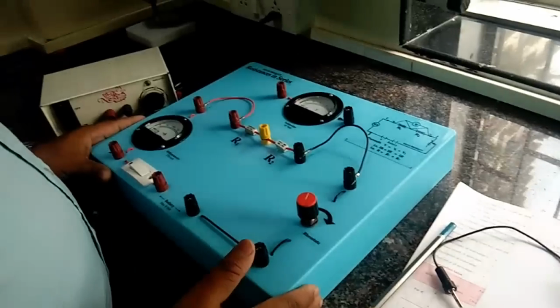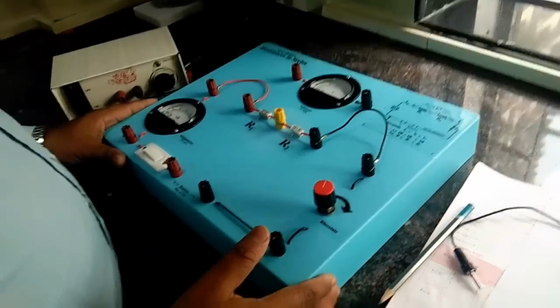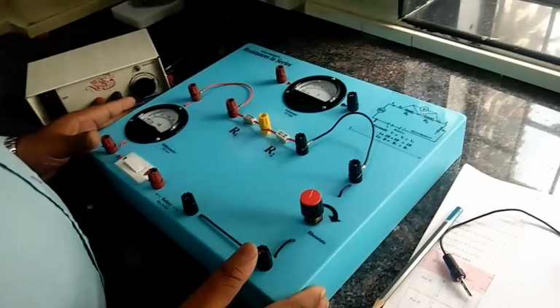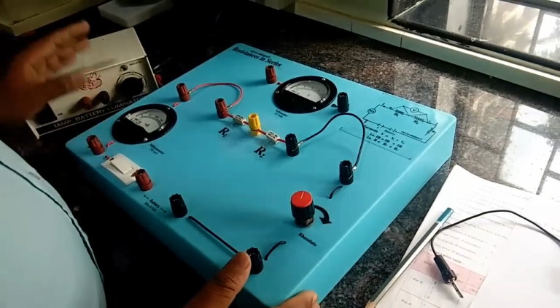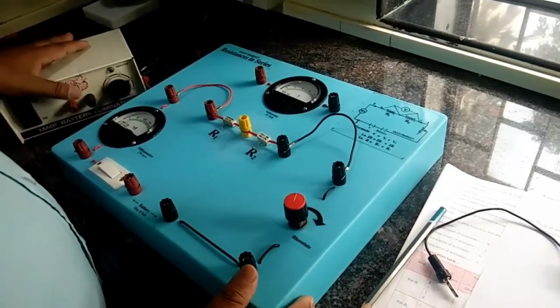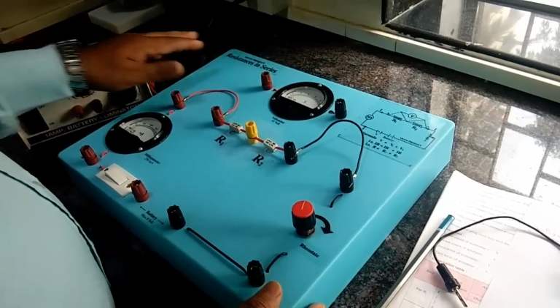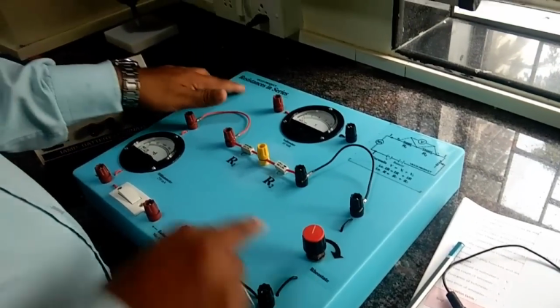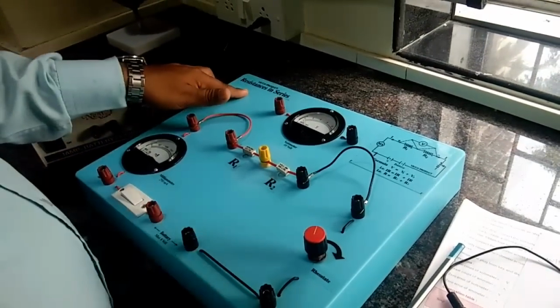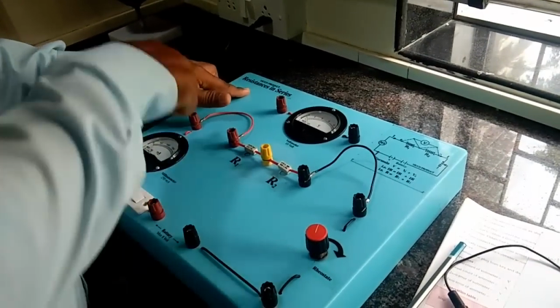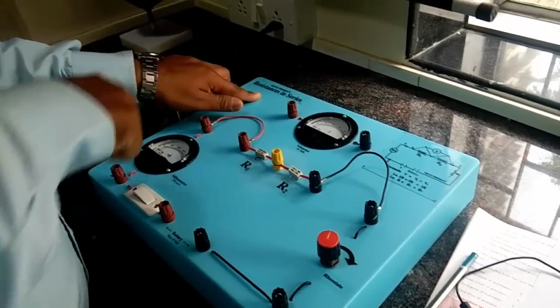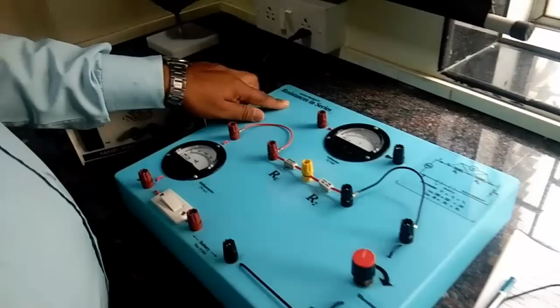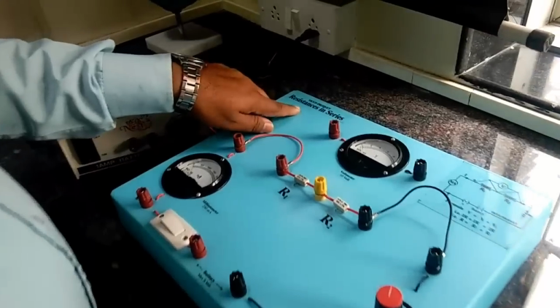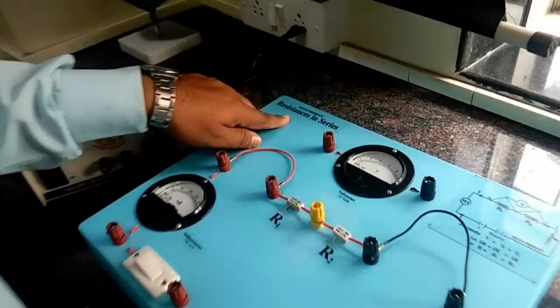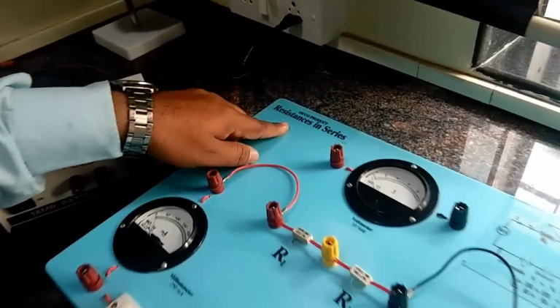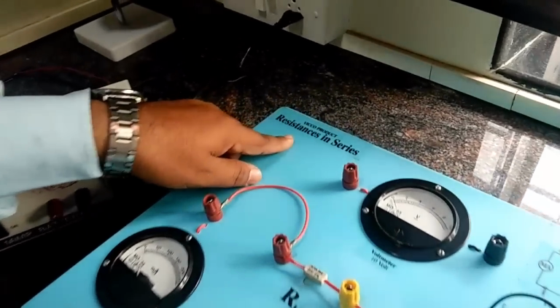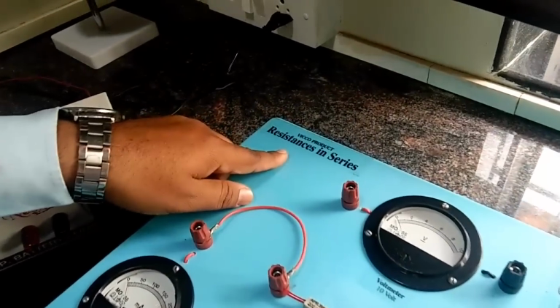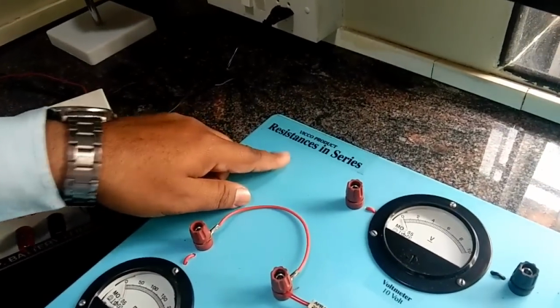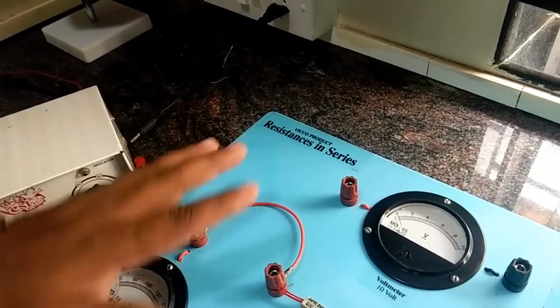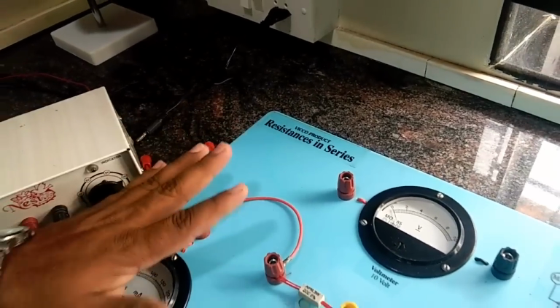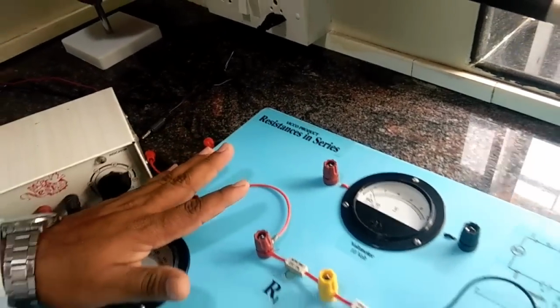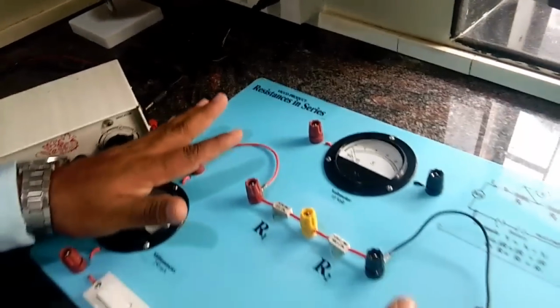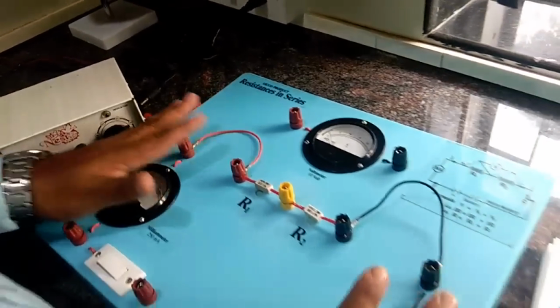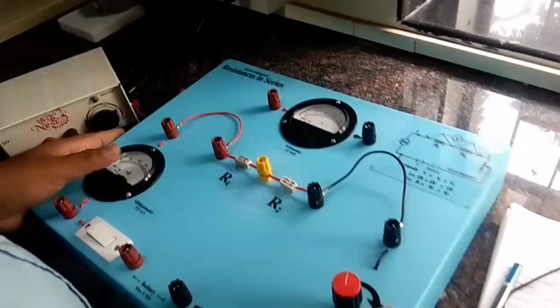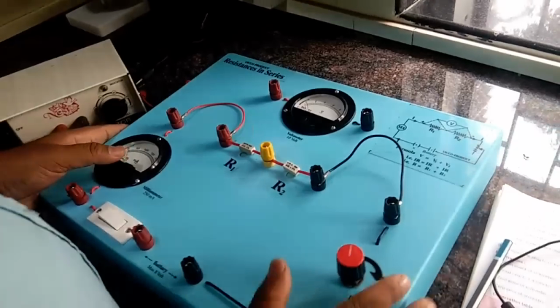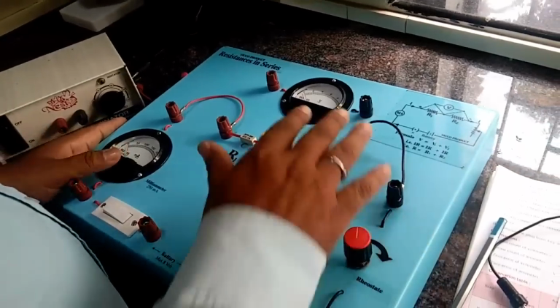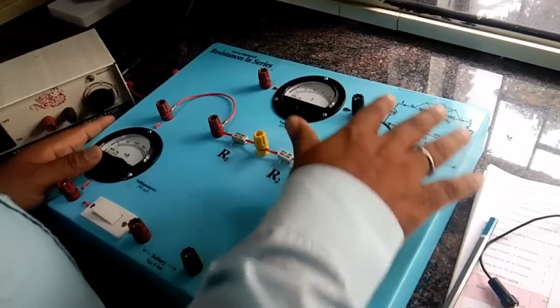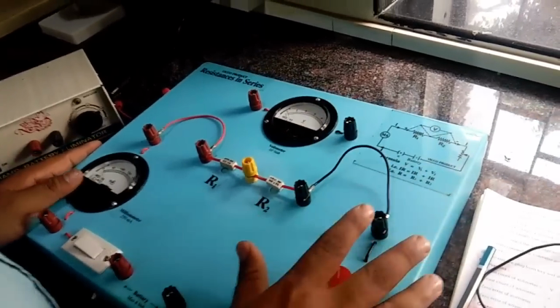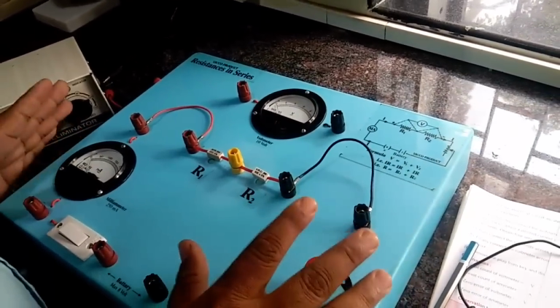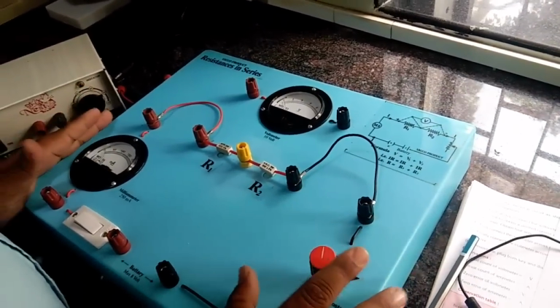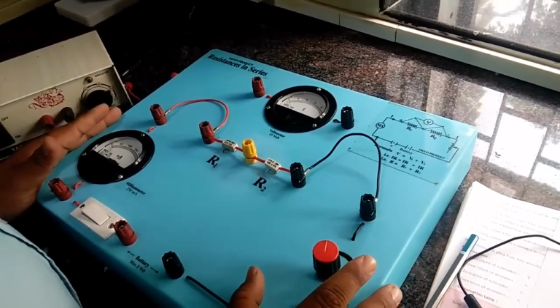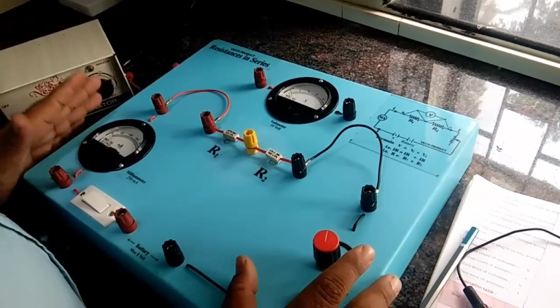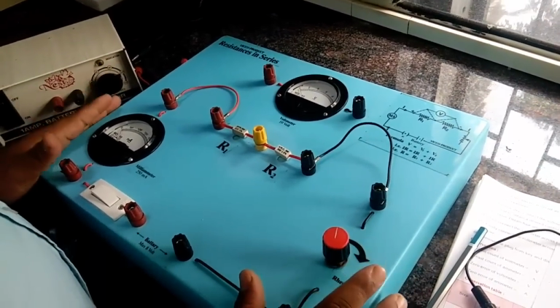Hi students, today we are doing resistance in series. This is the apparatus for the resistance in series. Let's look at the apparatus it's all about.